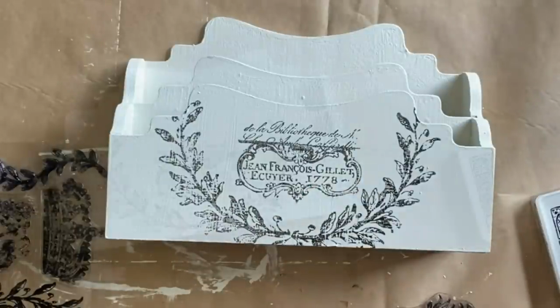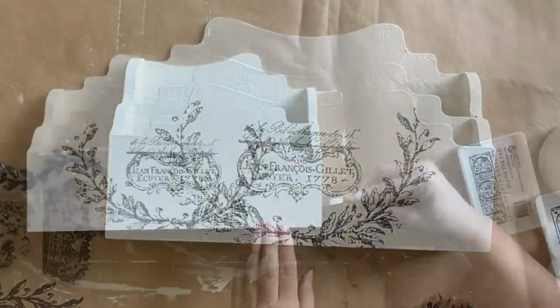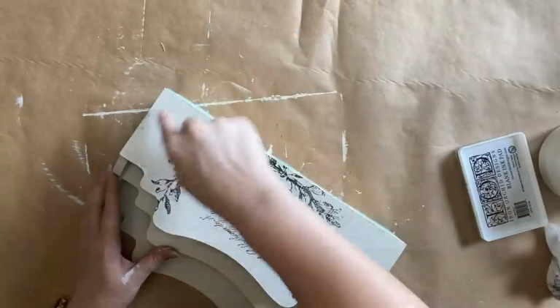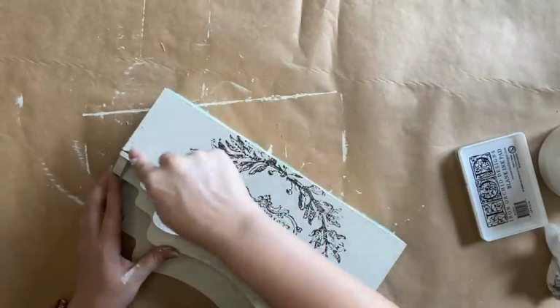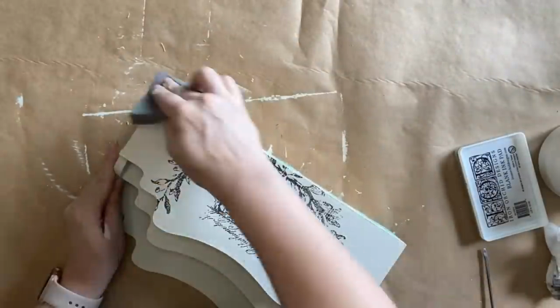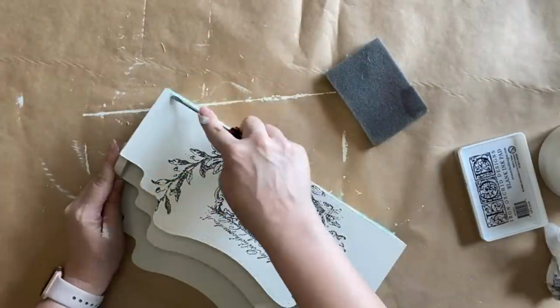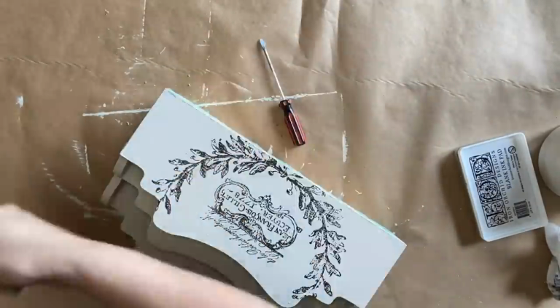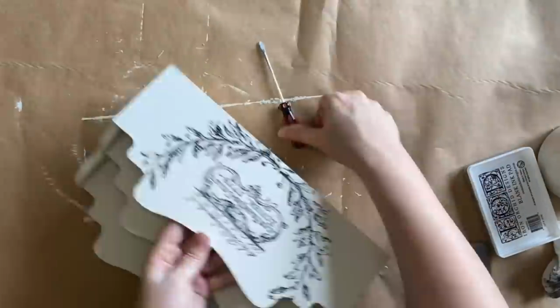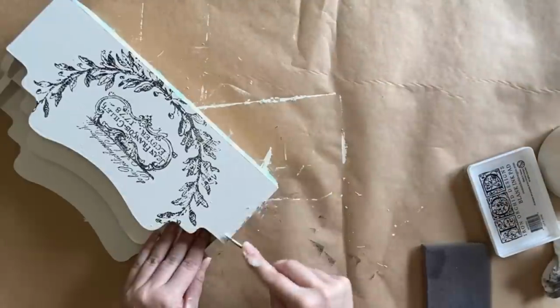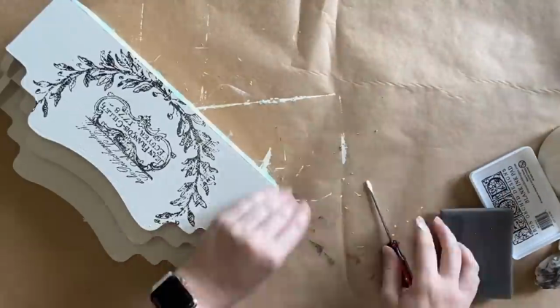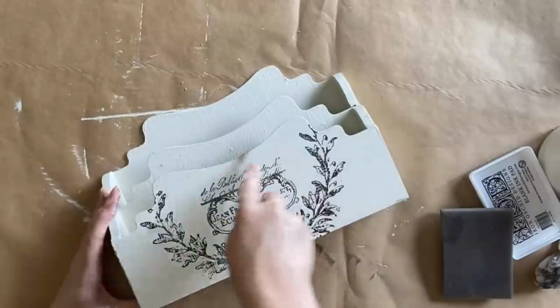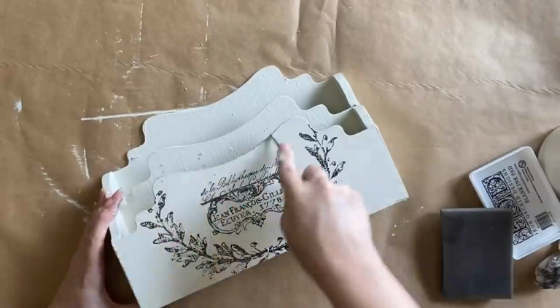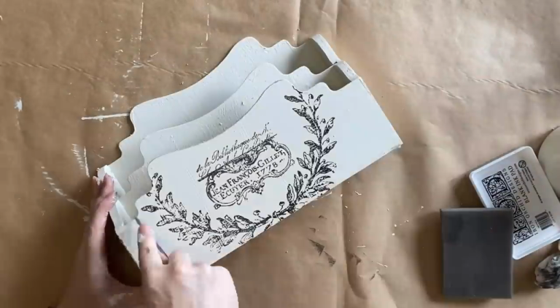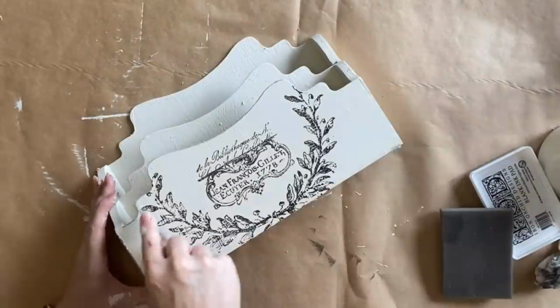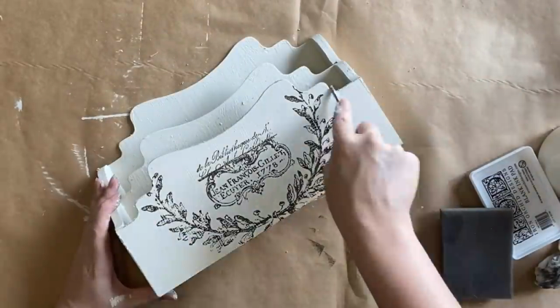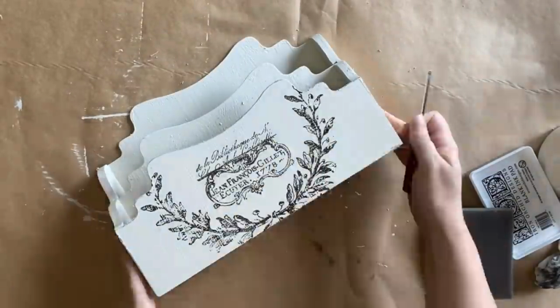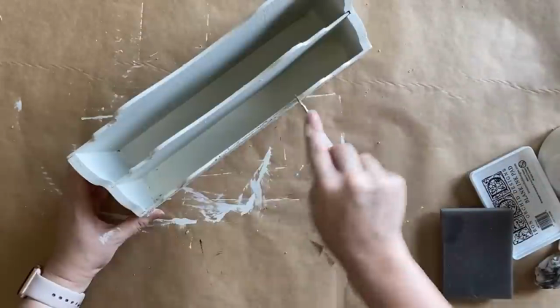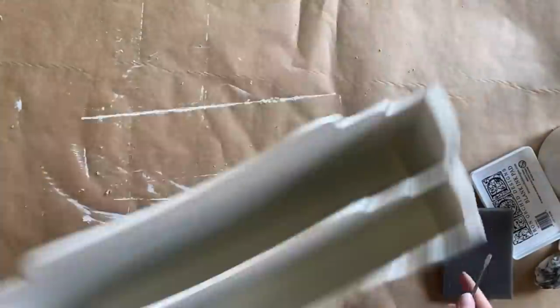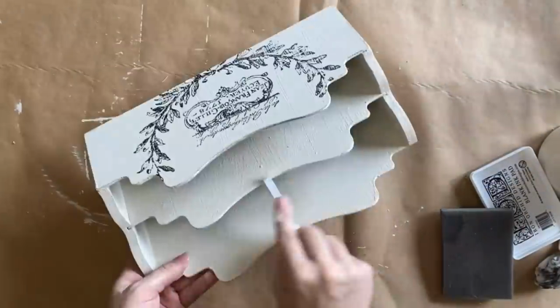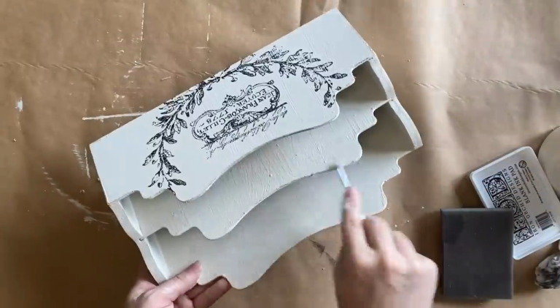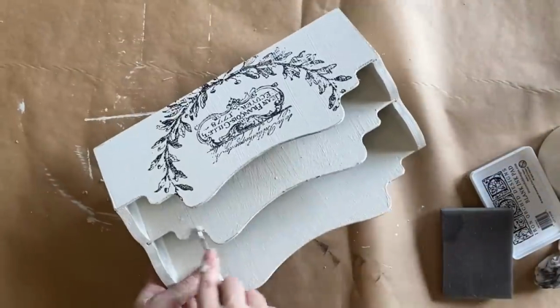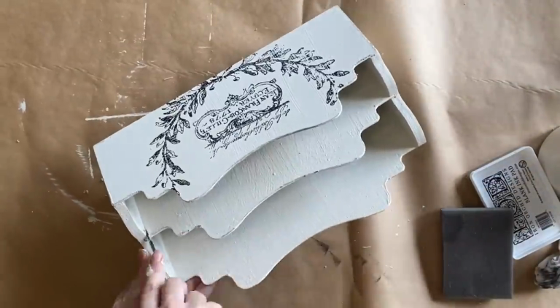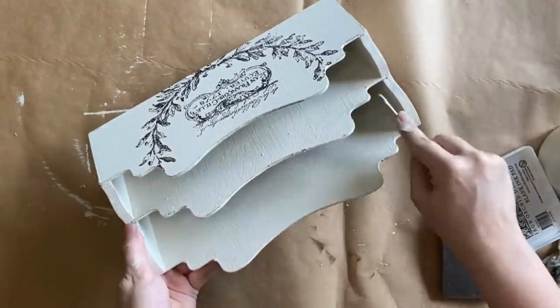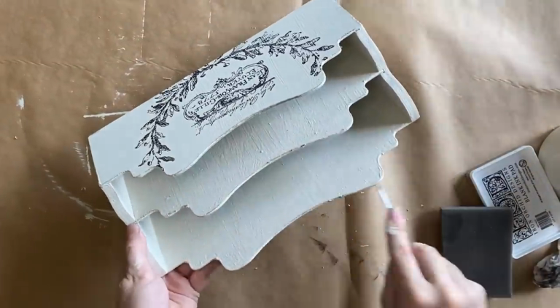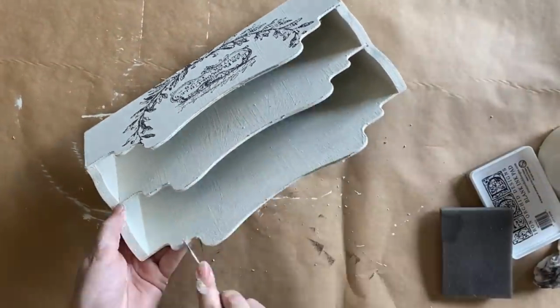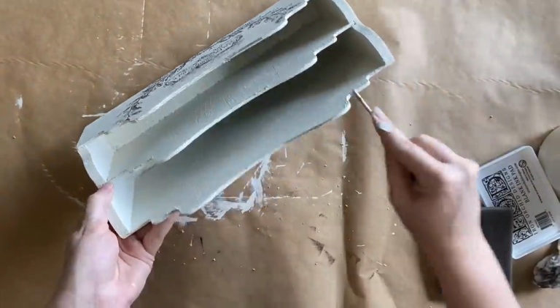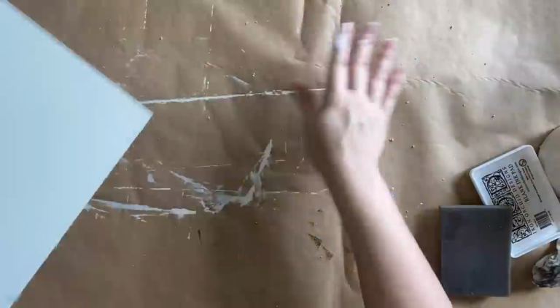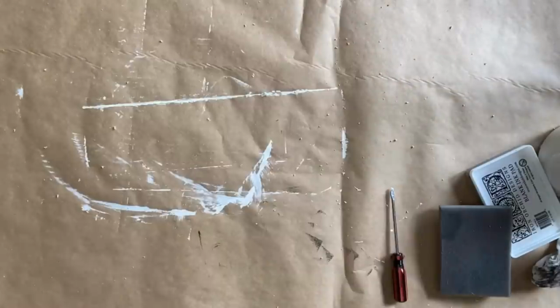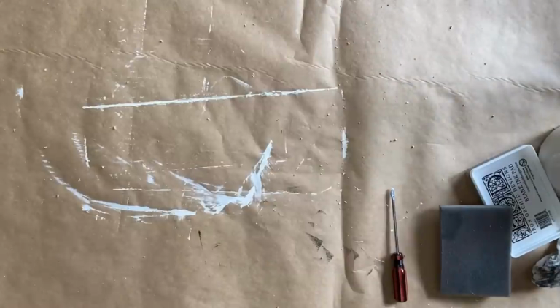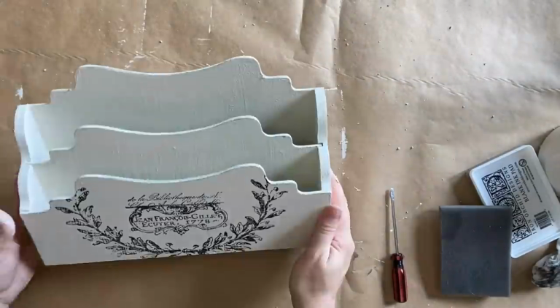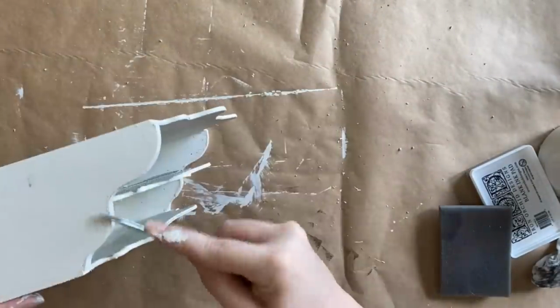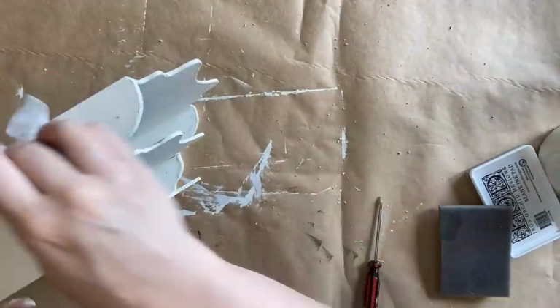Once my design was dry, I'm using a flathead screwdriver and some fine-grit sandpaper to distress the edges. I want some of that green to peek through — I didn't mind that color and it's a nice little bit of contrast.